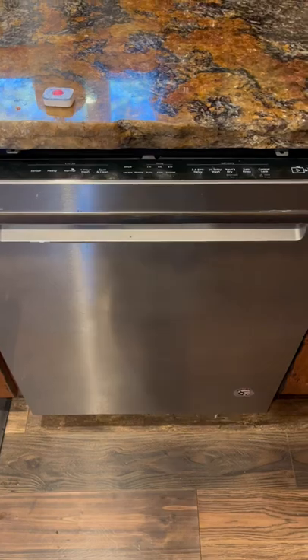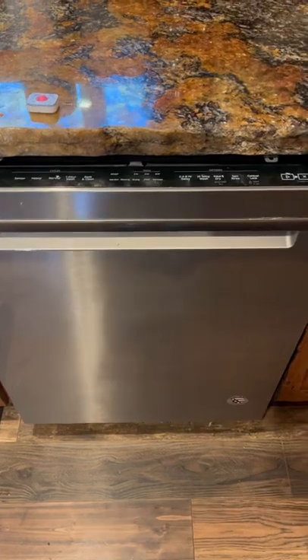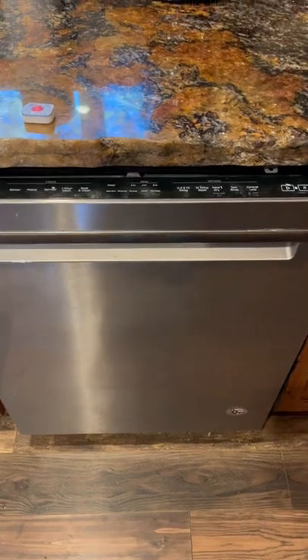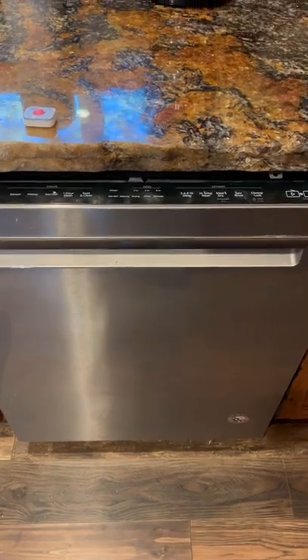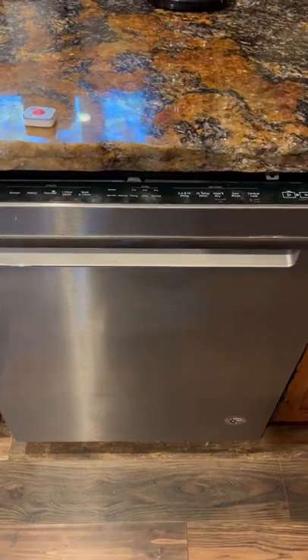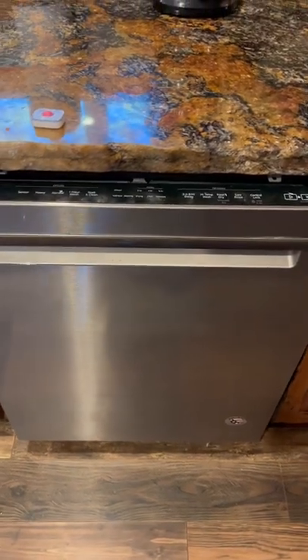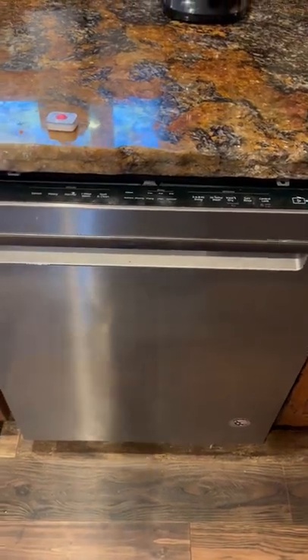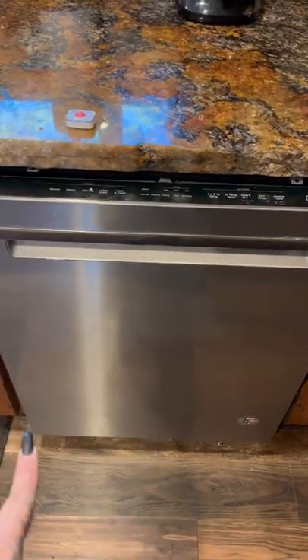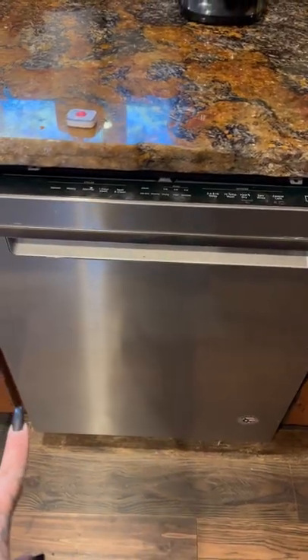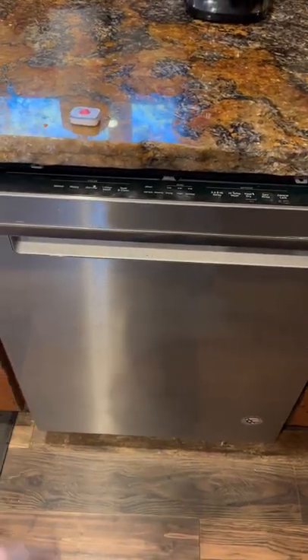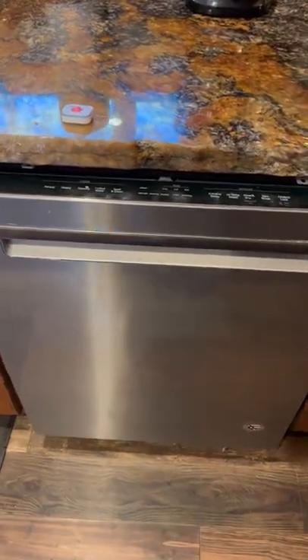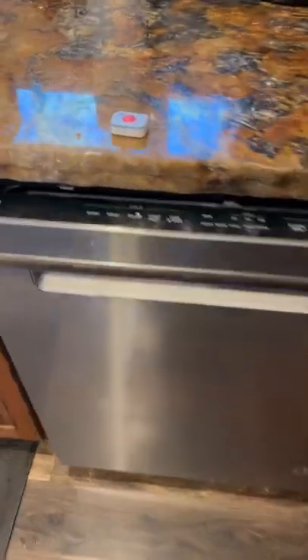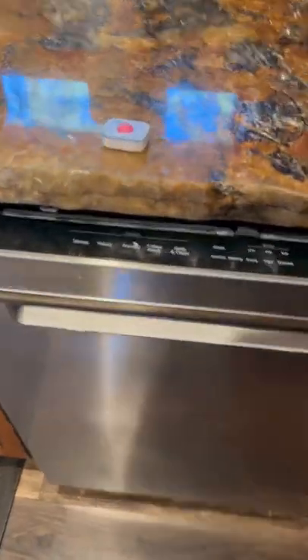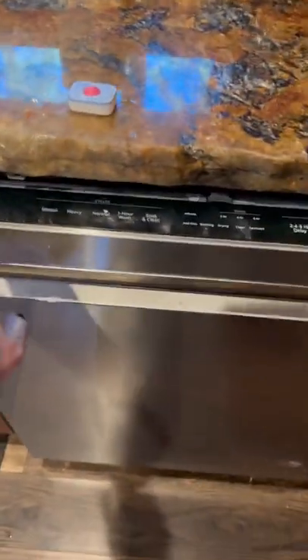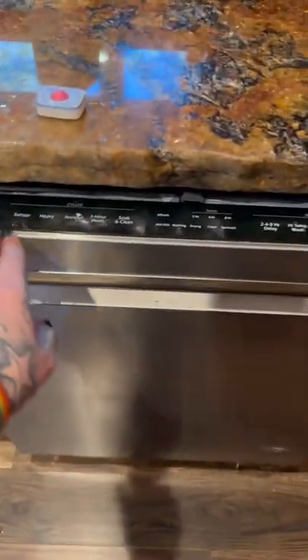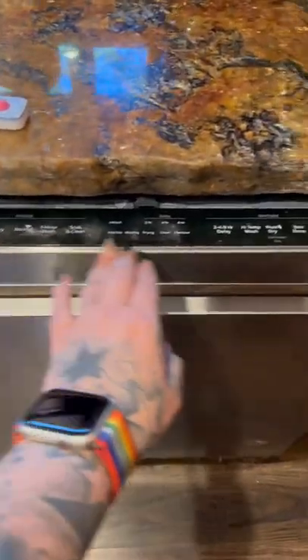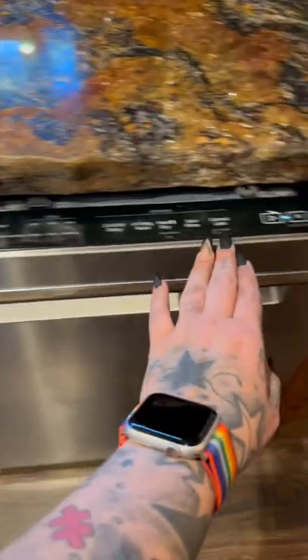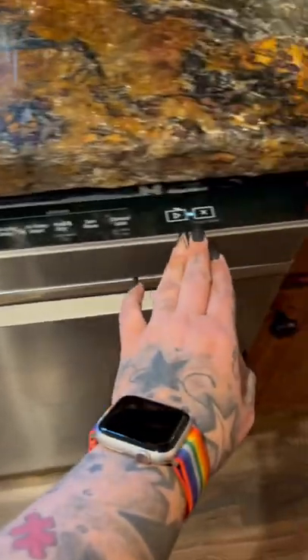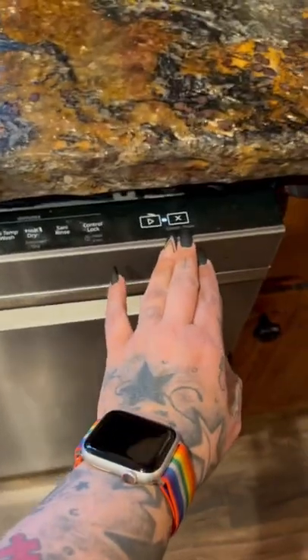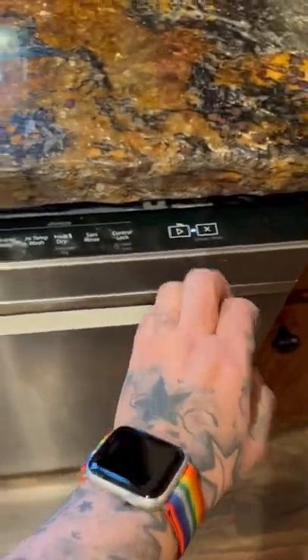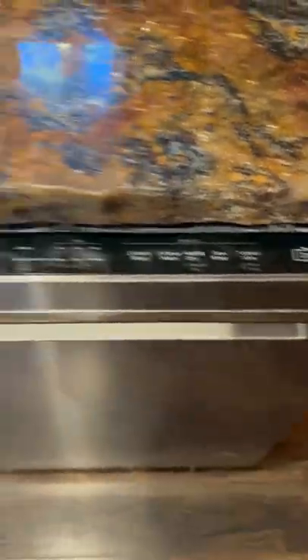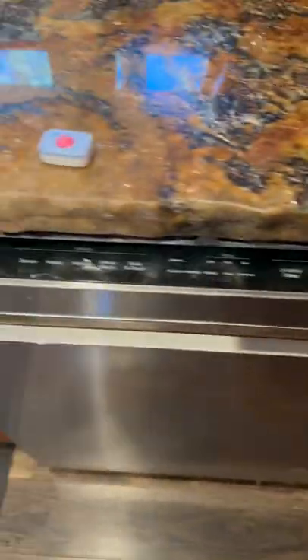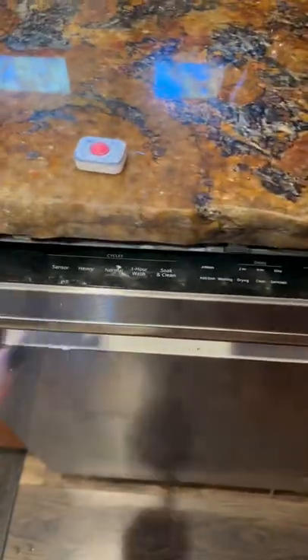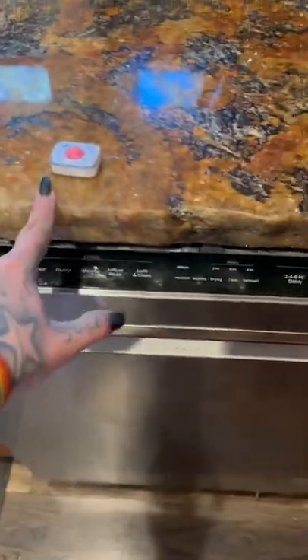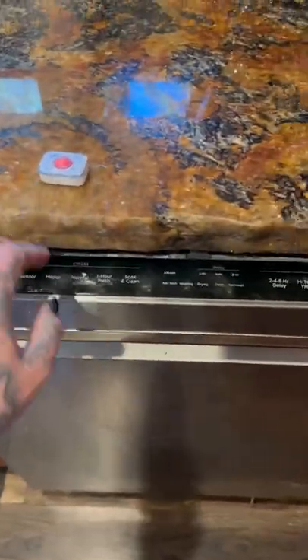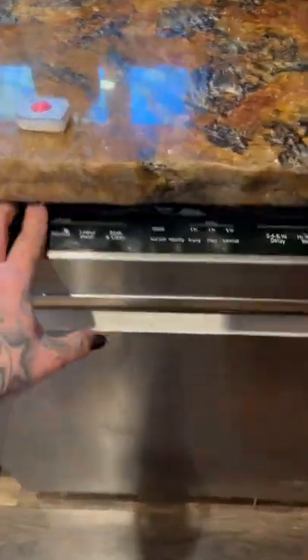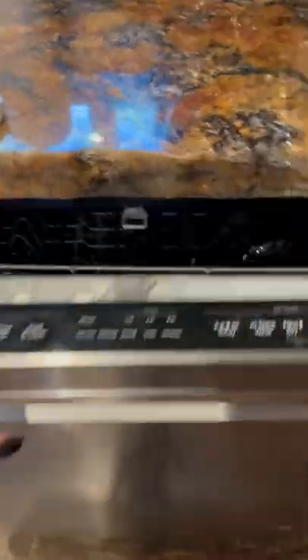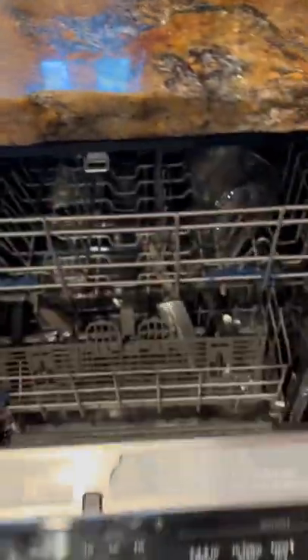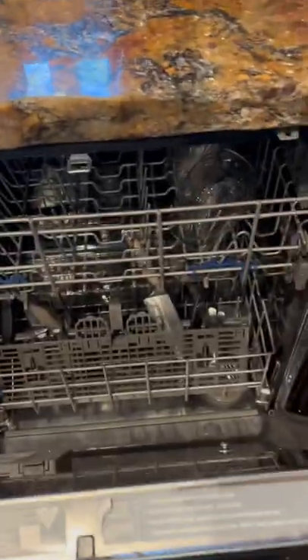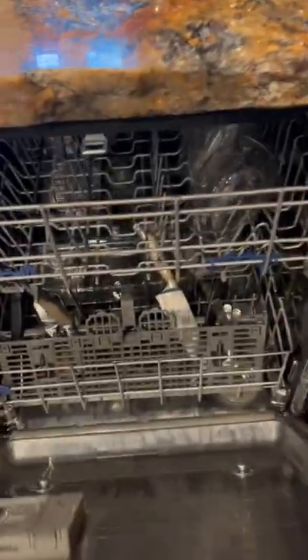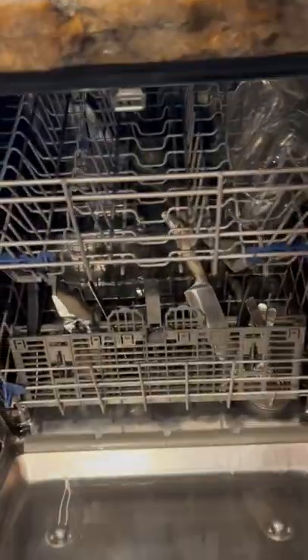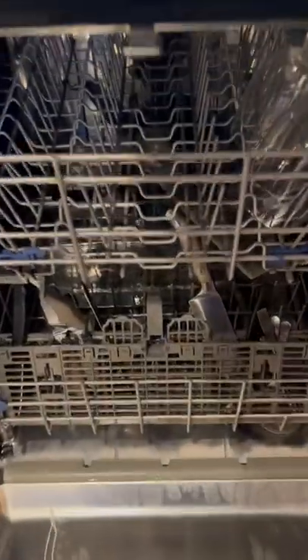So today I'm going to show you how to use the Whirlpool Dishwasher. We have multiple settings. We have our pod. I already have the dishwasher loaded.